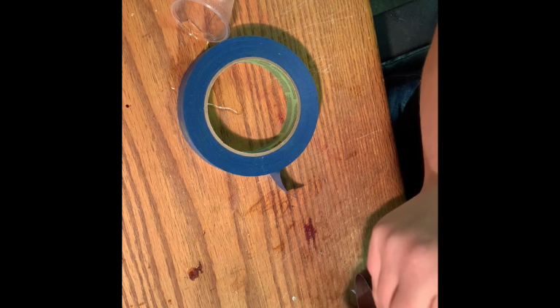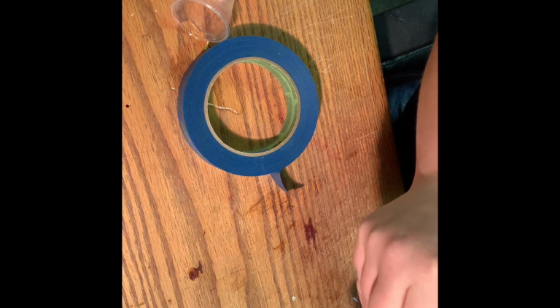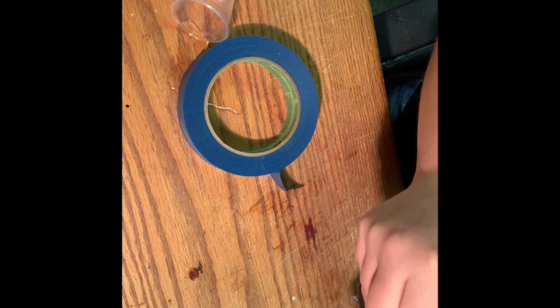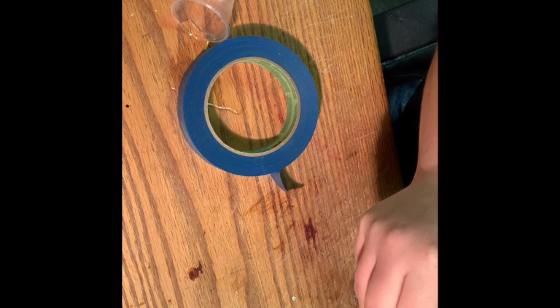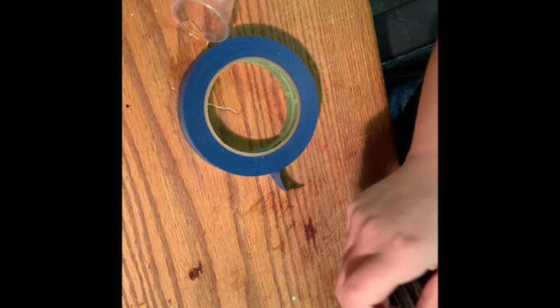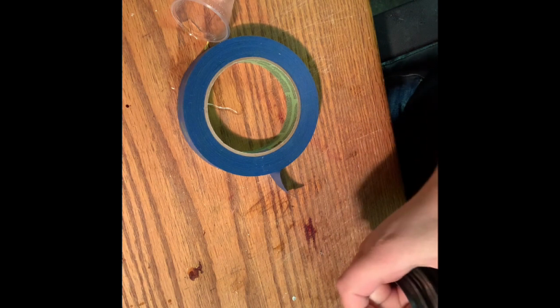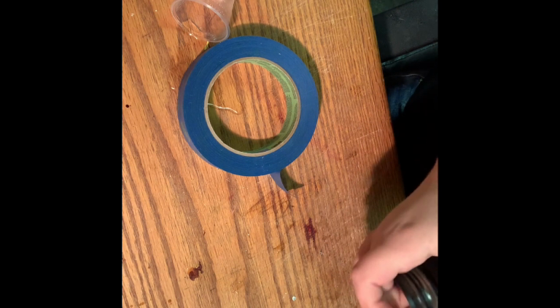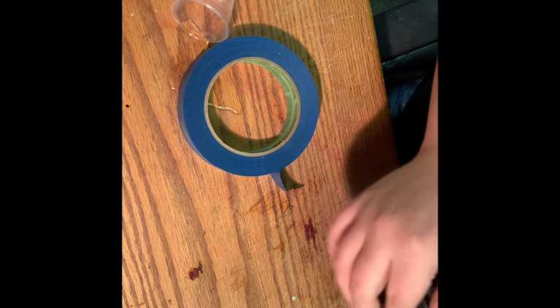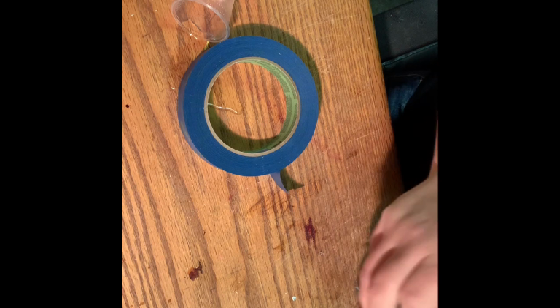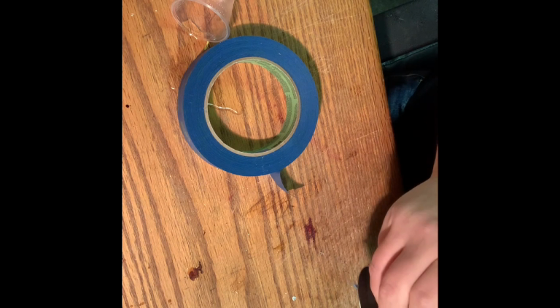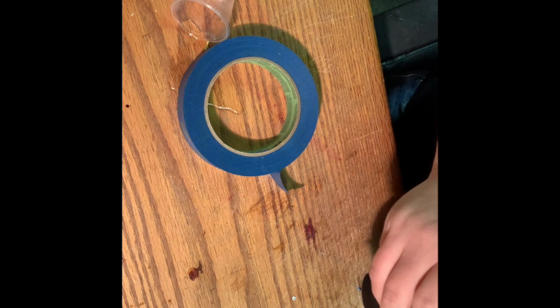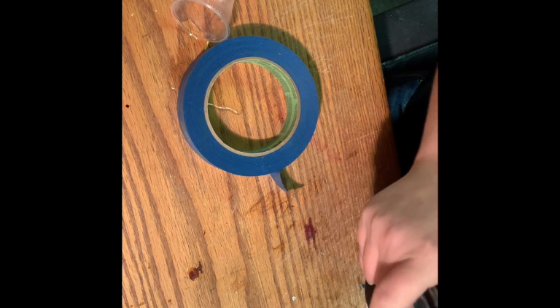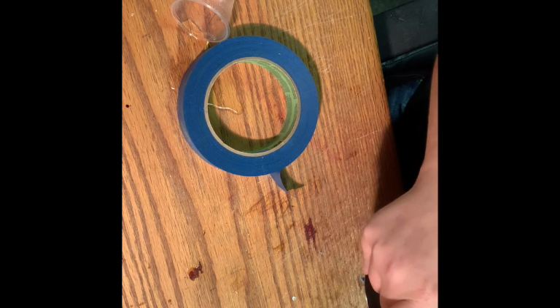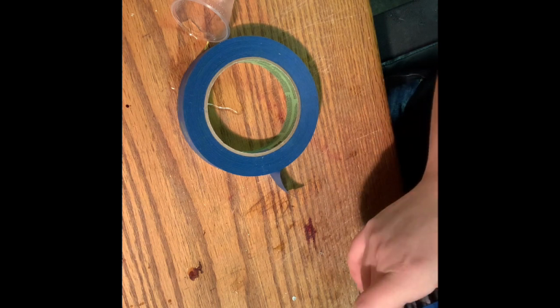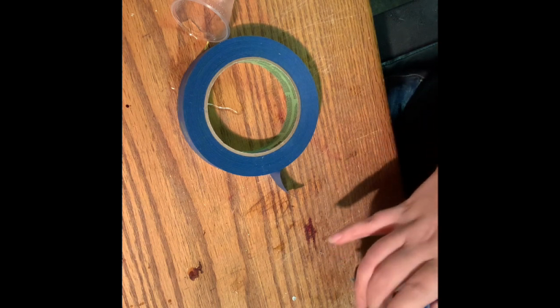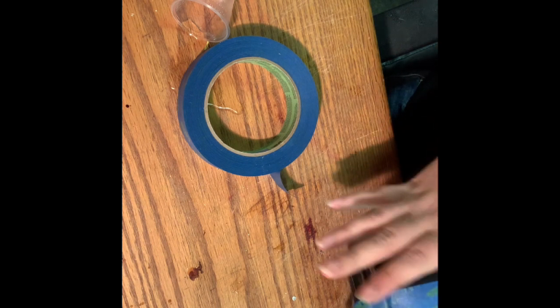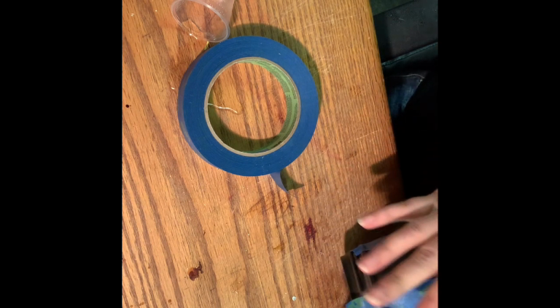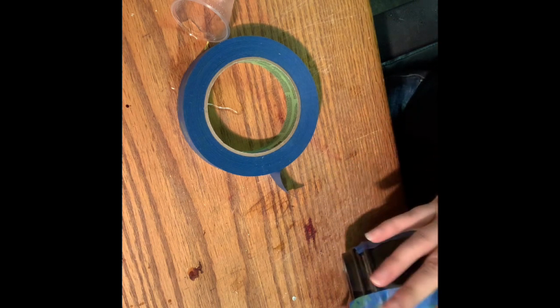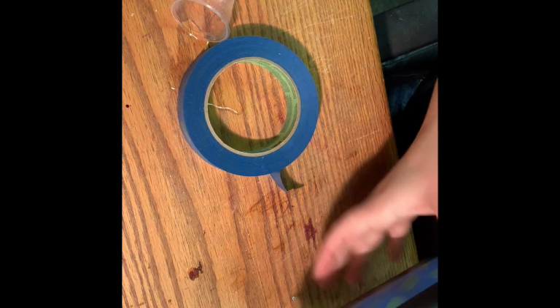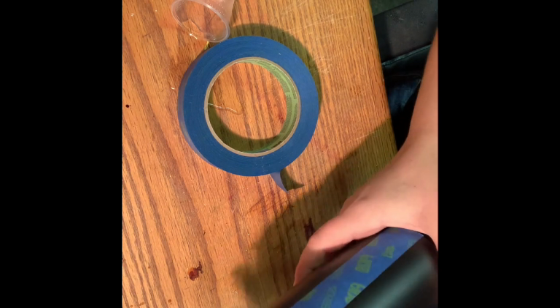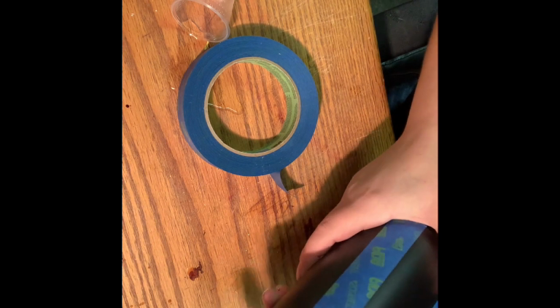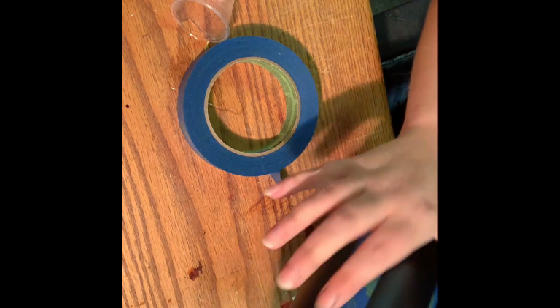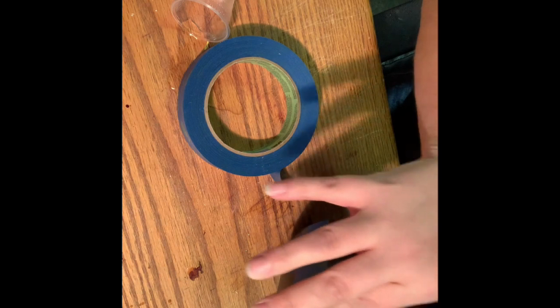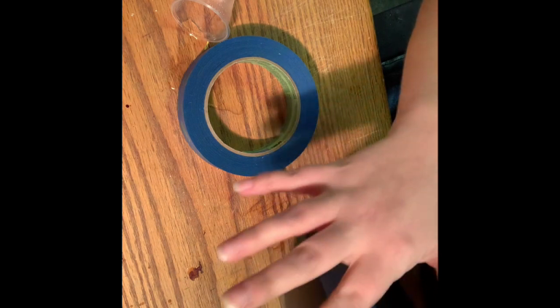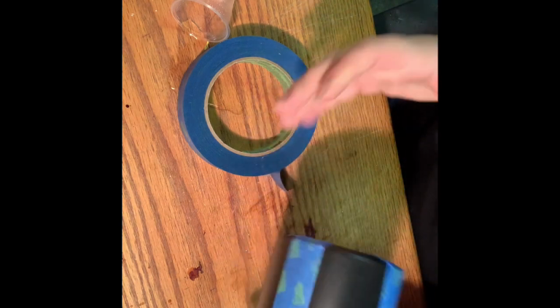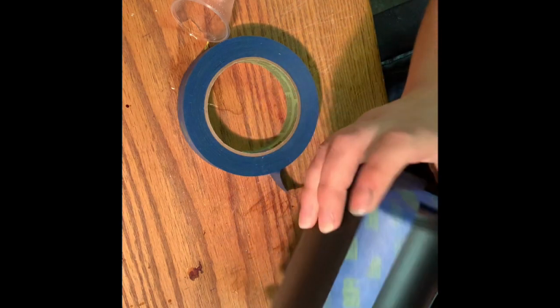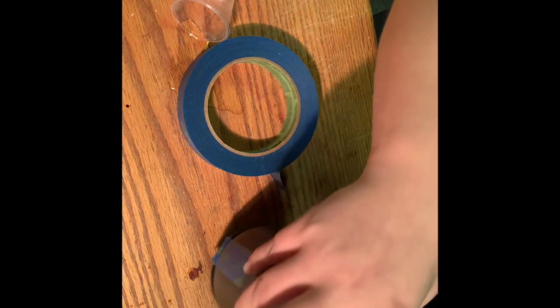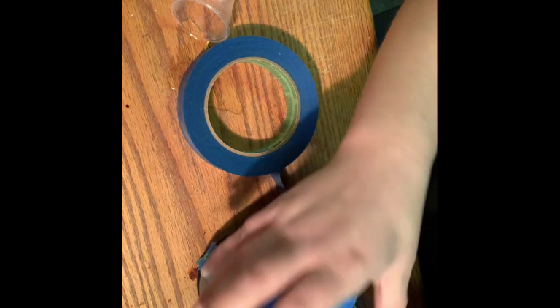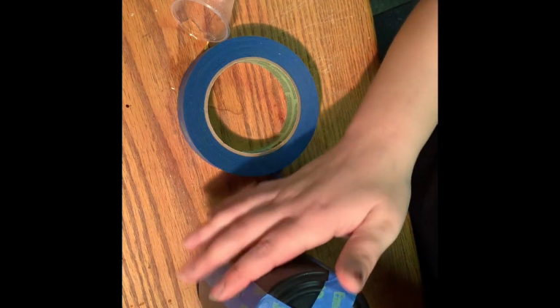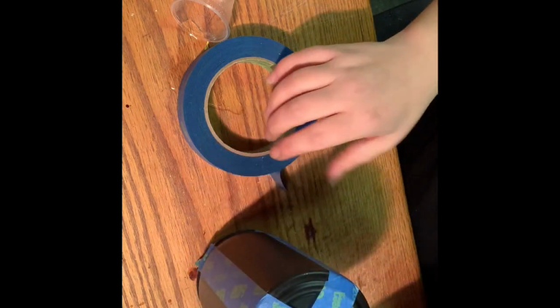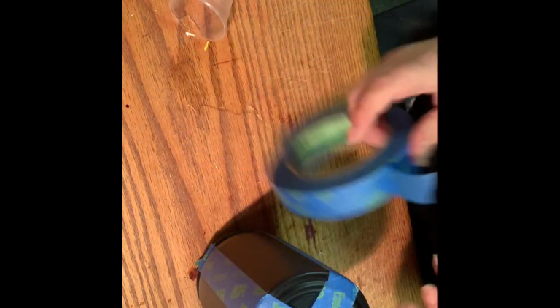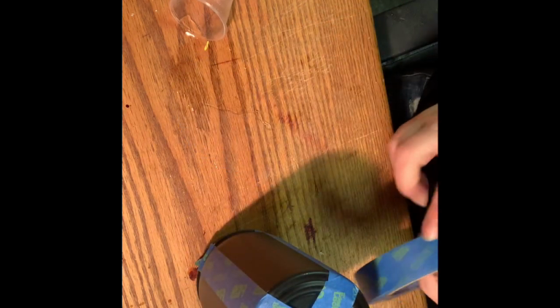My spray paint always pulls up. I have no idea why. I don't know how many times I prep these or how good I prep them — it always does this.